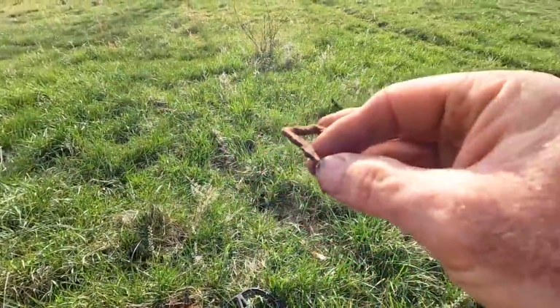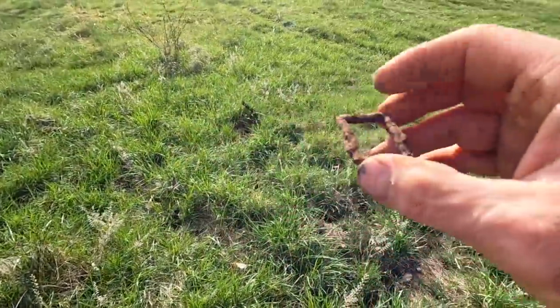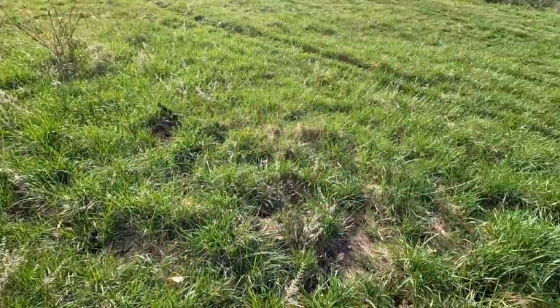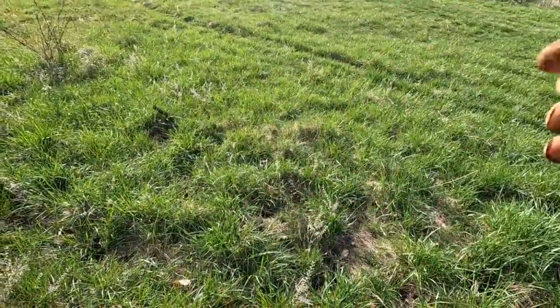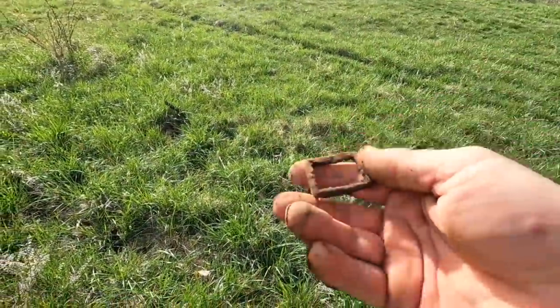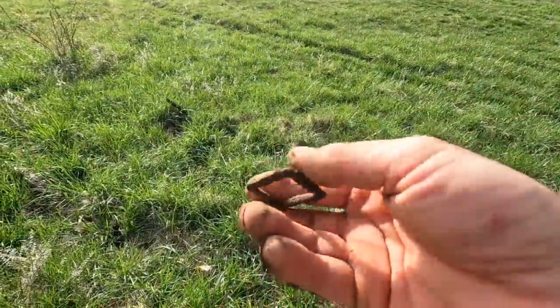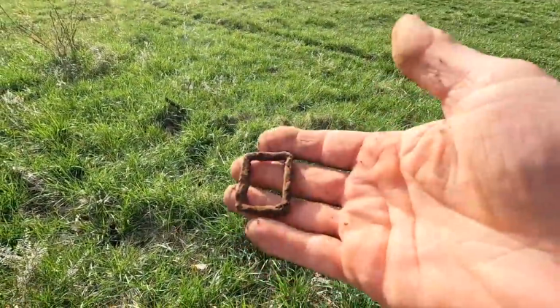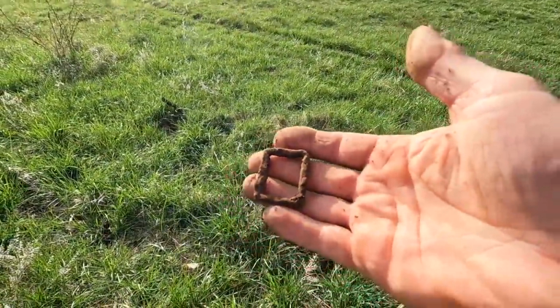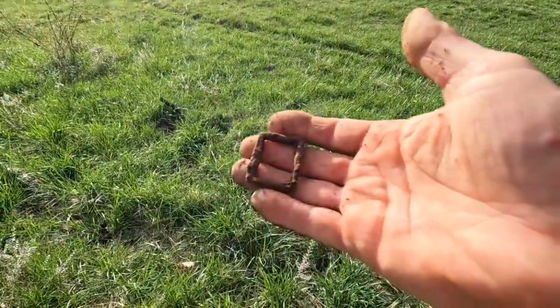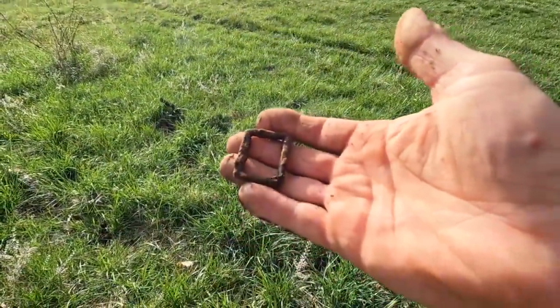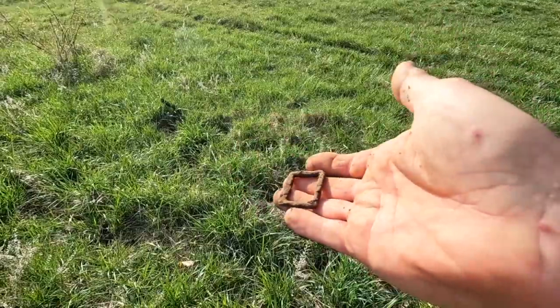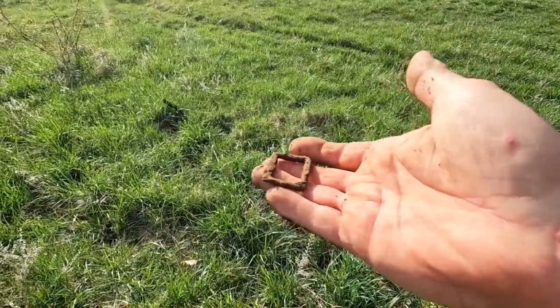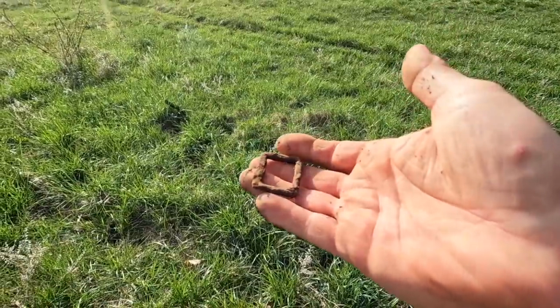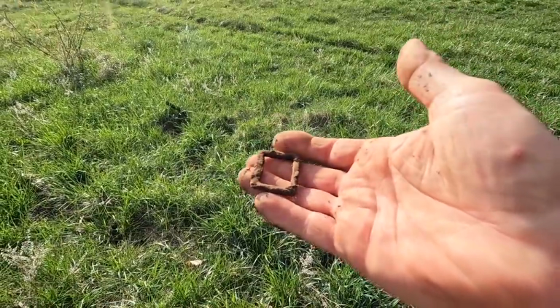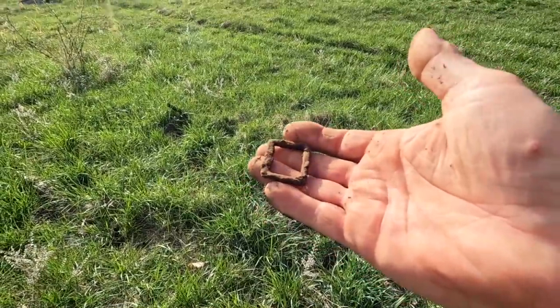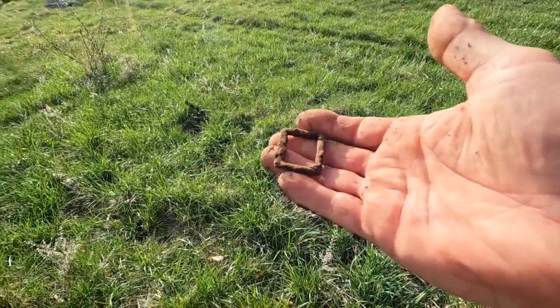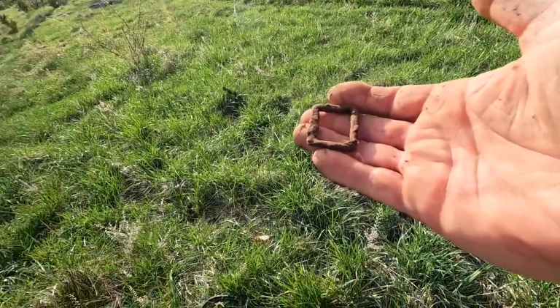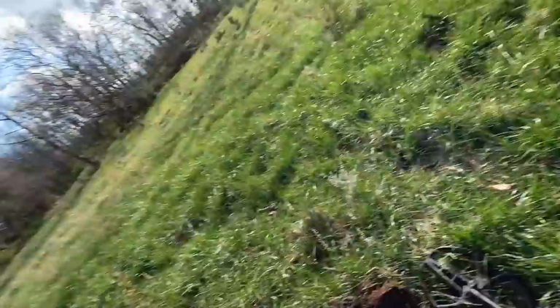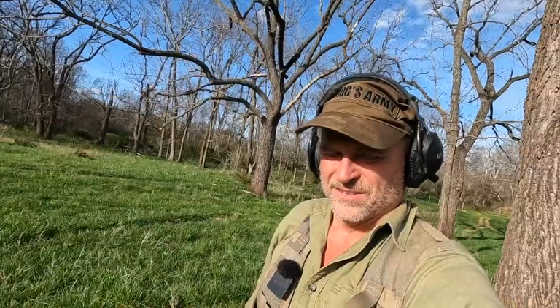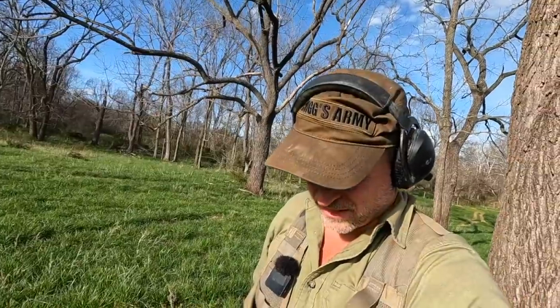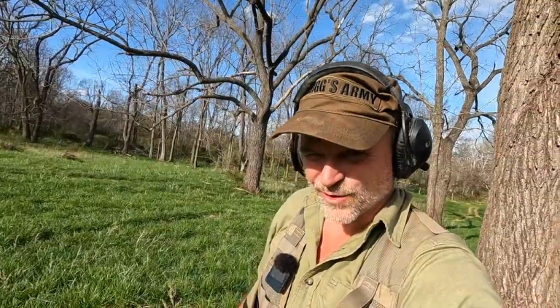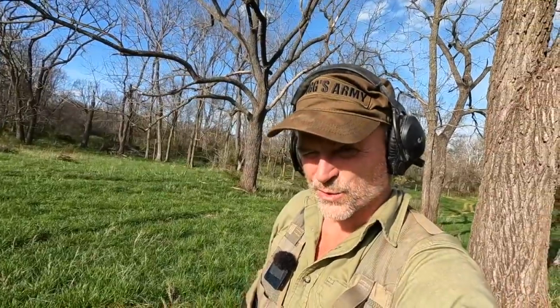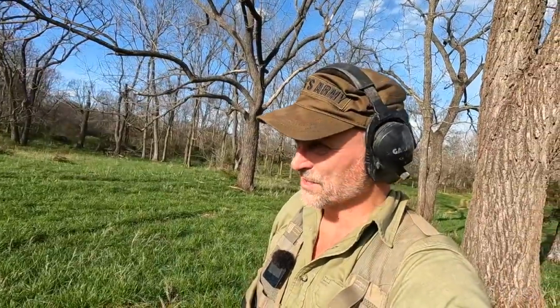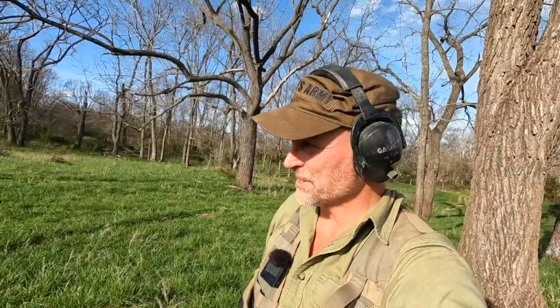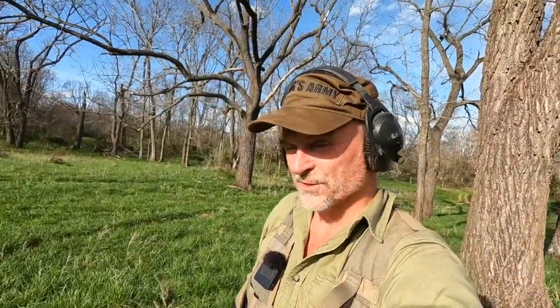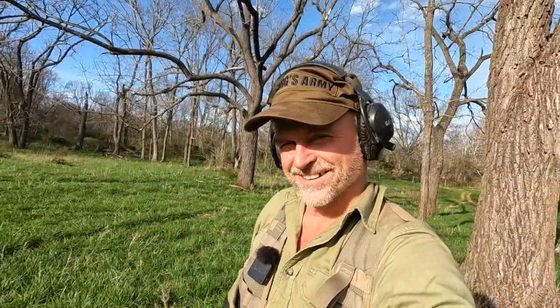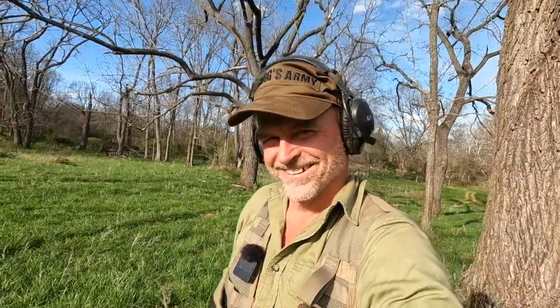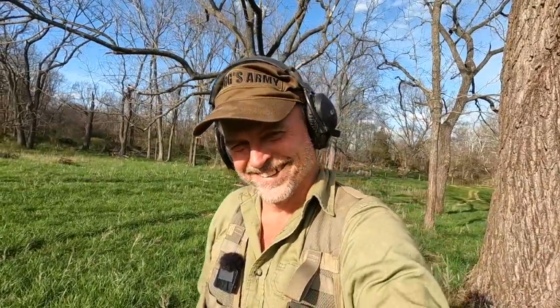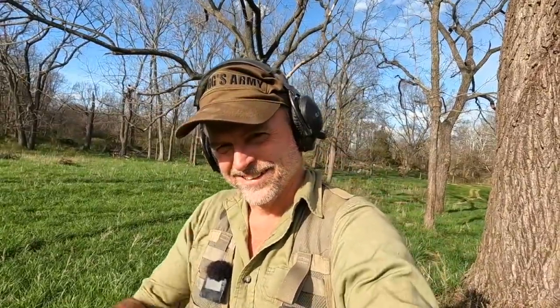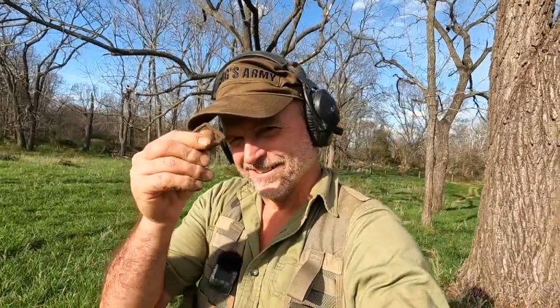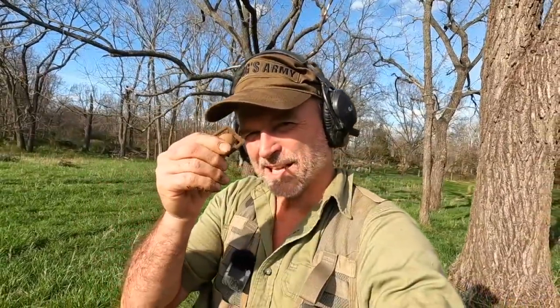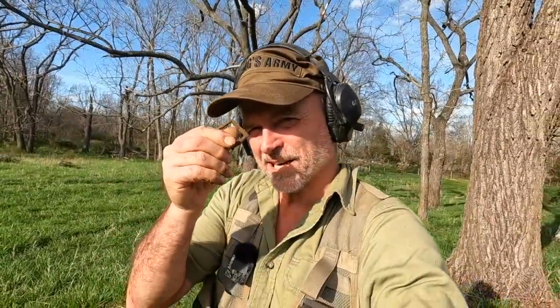So yeah, that's a really good sign right there. I guess you could say finding a colonial coin is a good sign too. But I like my iron, you know the deal.